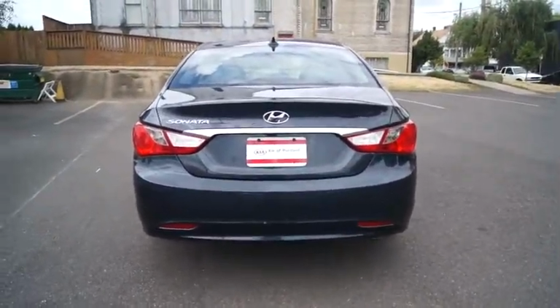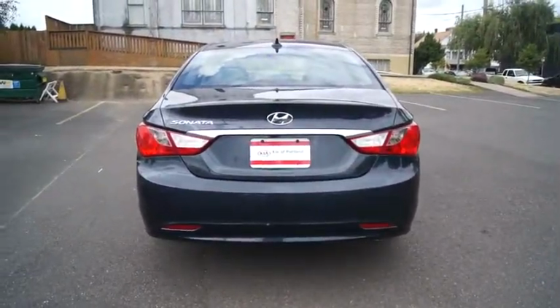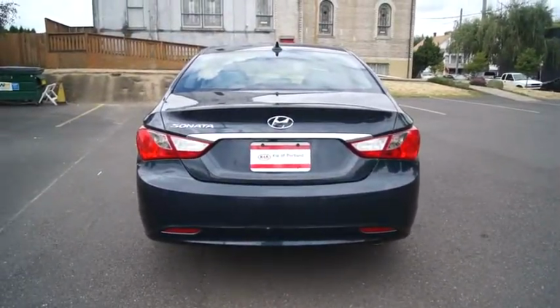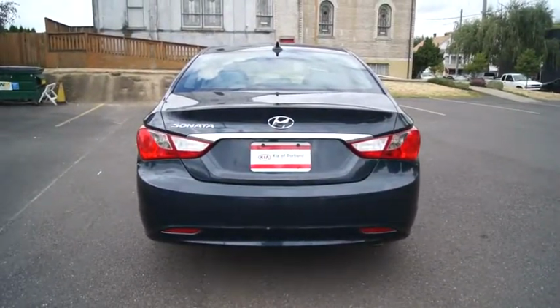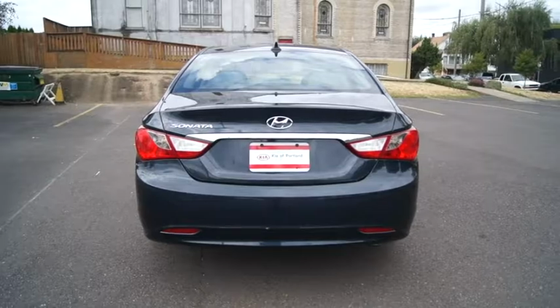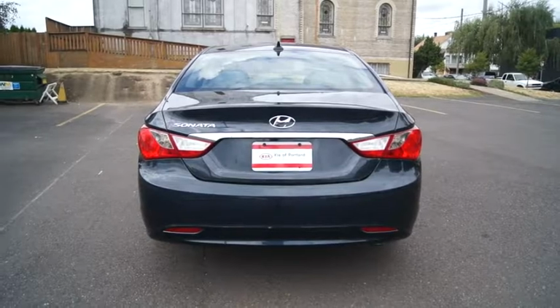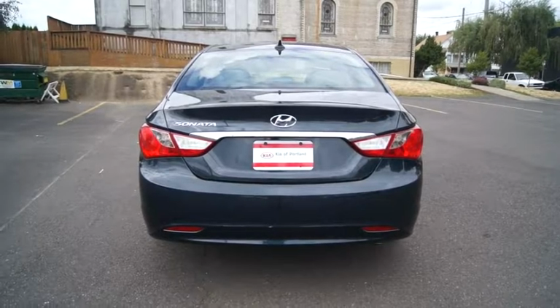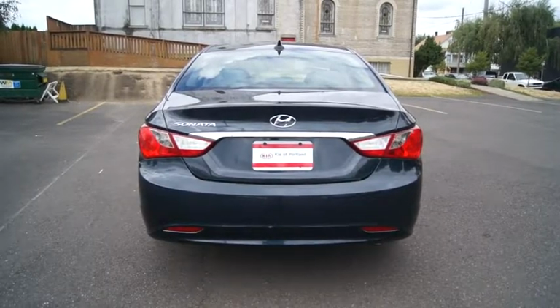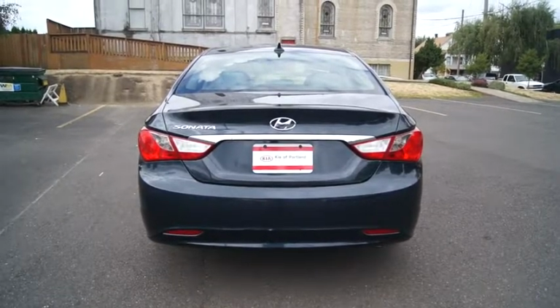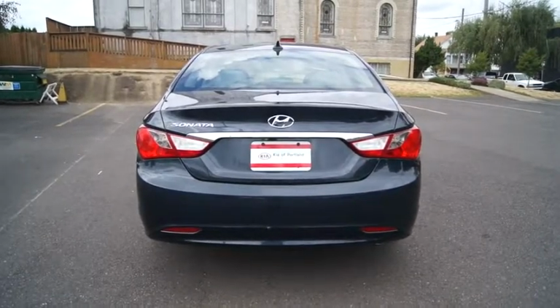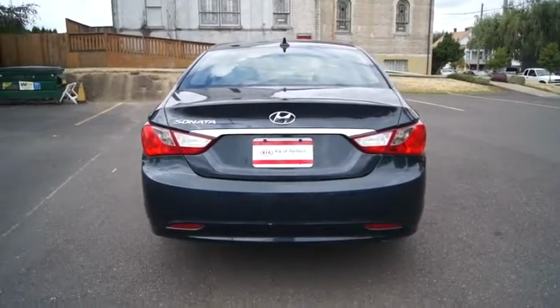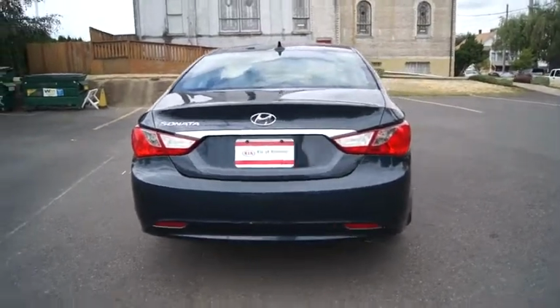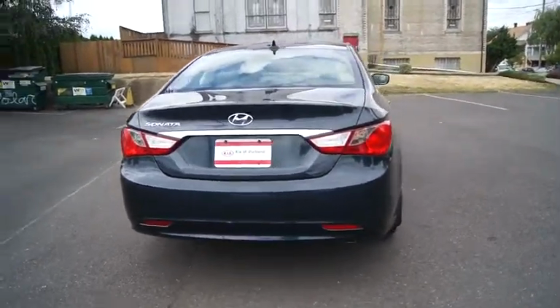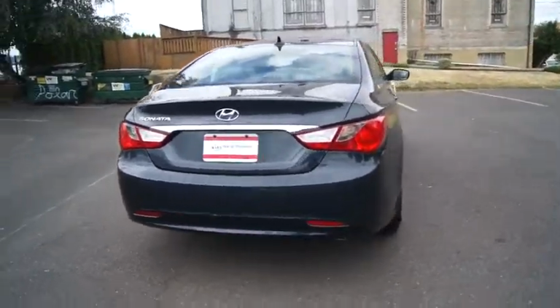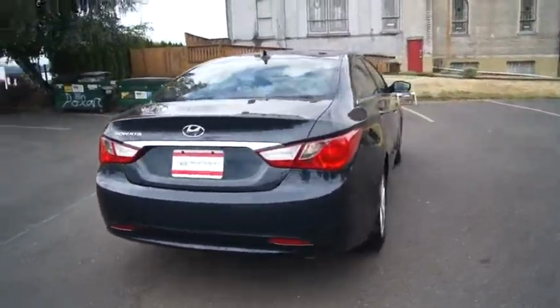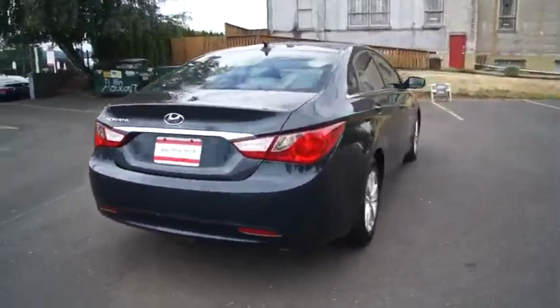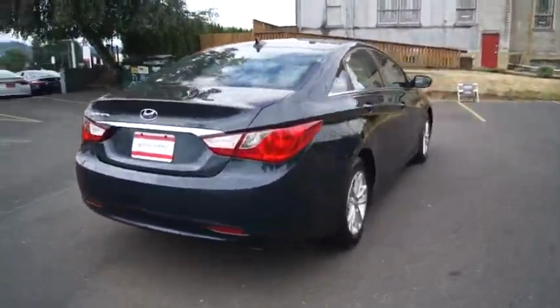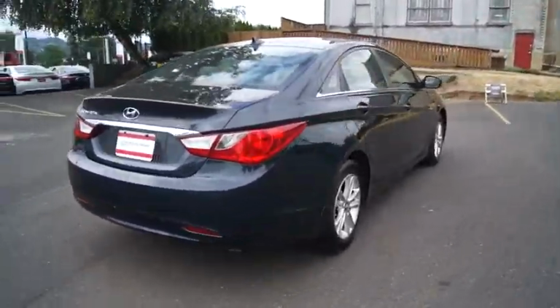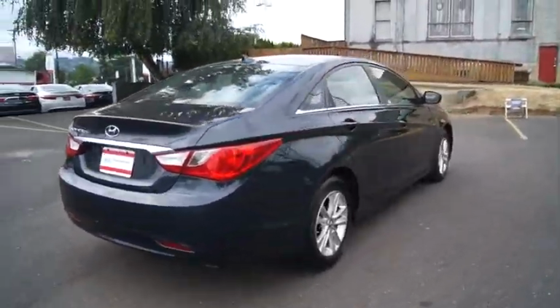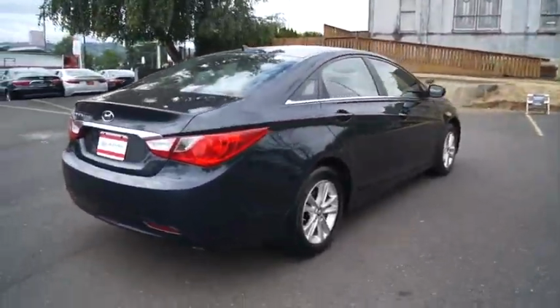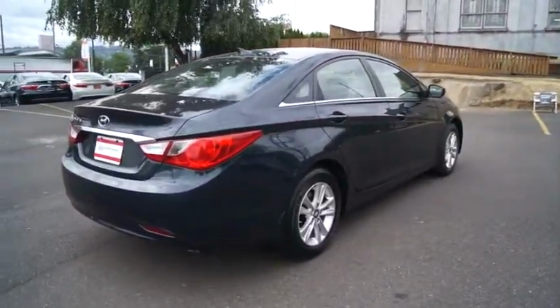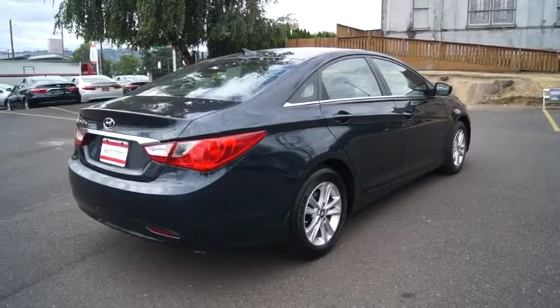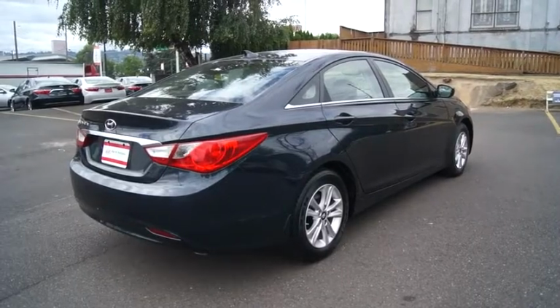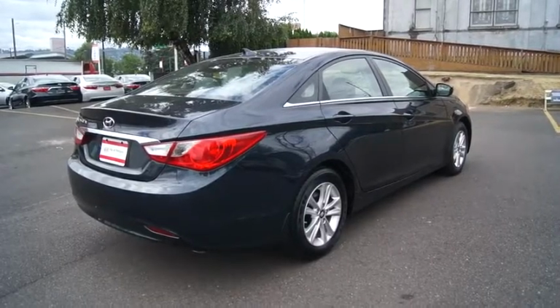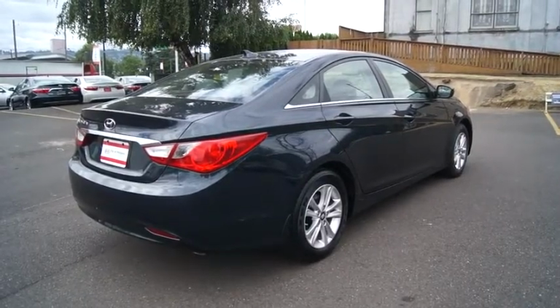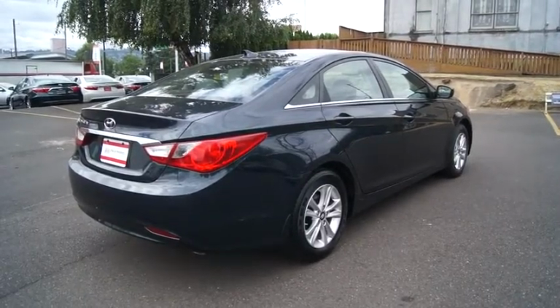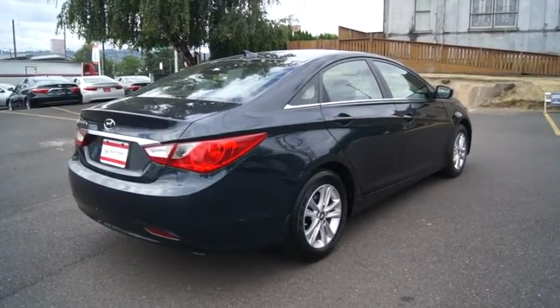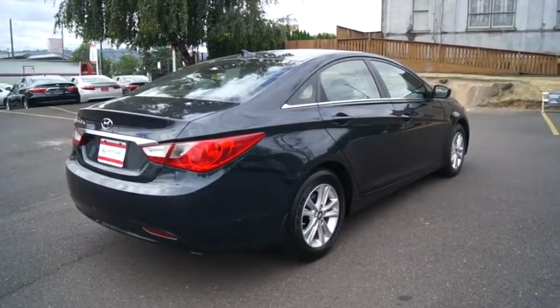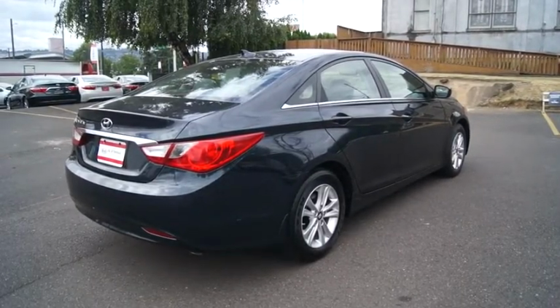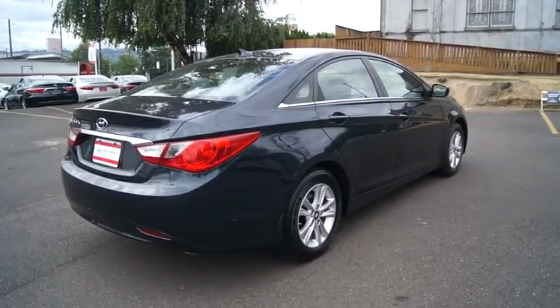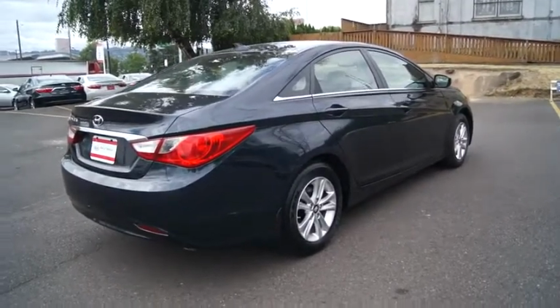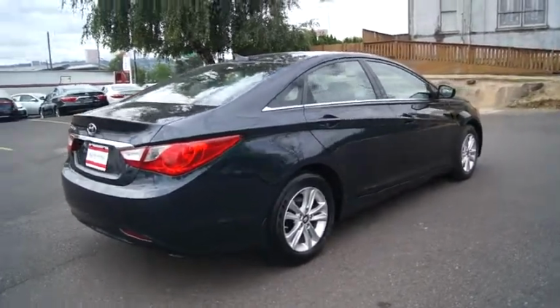Stability control, anti-lock braking system, keyless entry, traction control, Bluetooth wireless data, hands-free phone, dual airbags, air conditioning front.